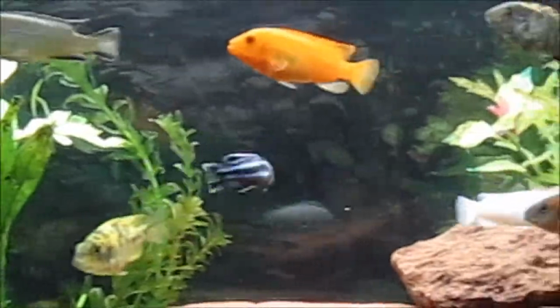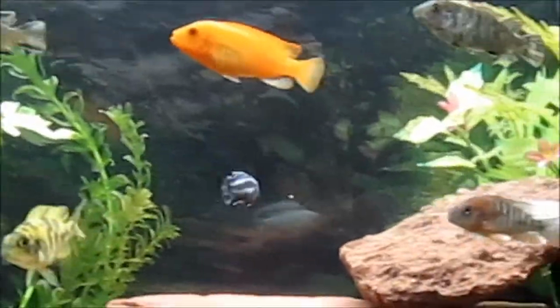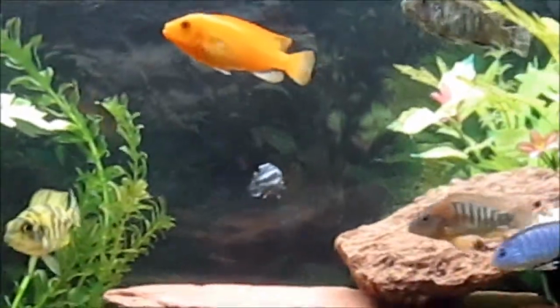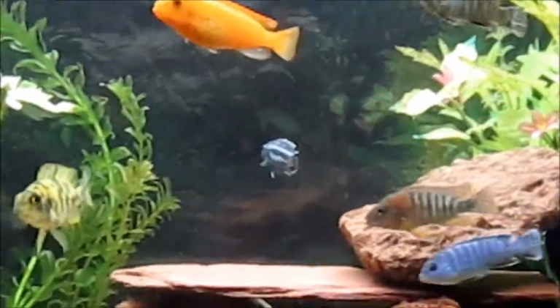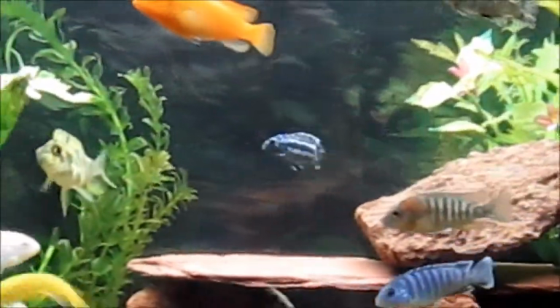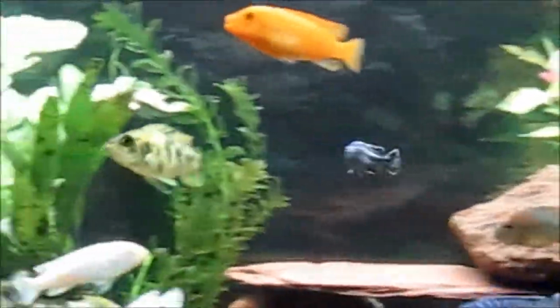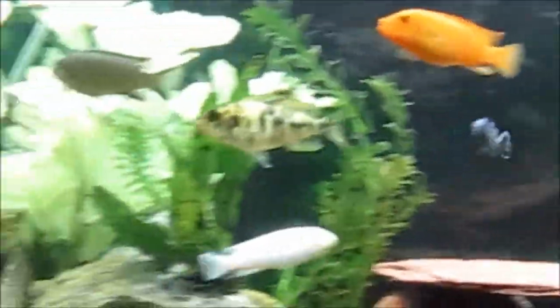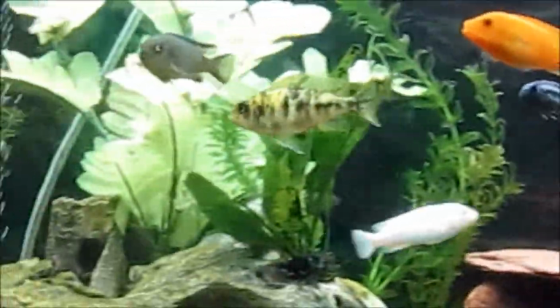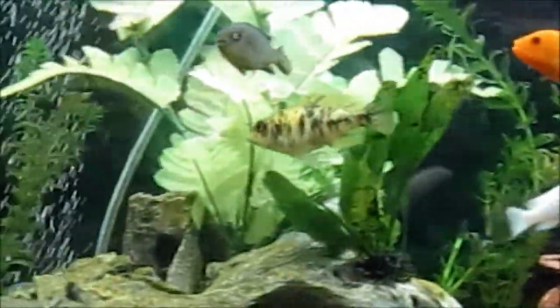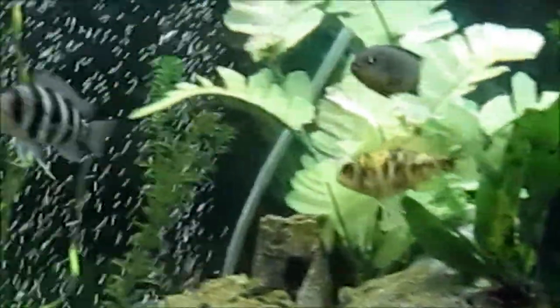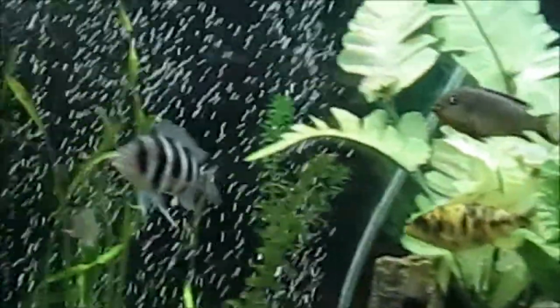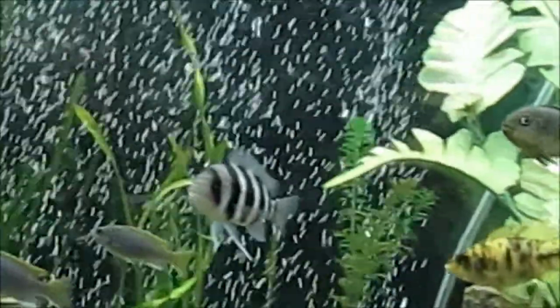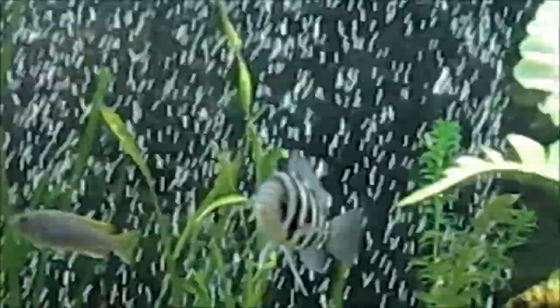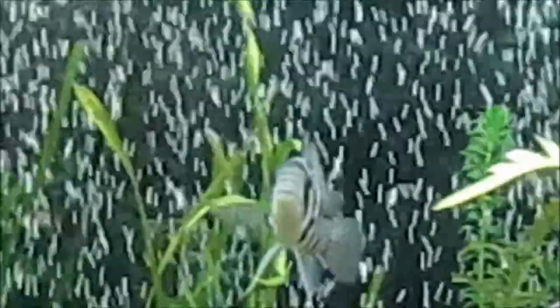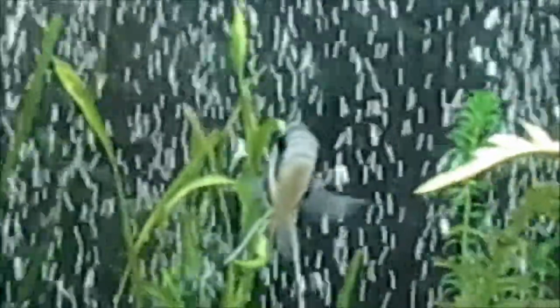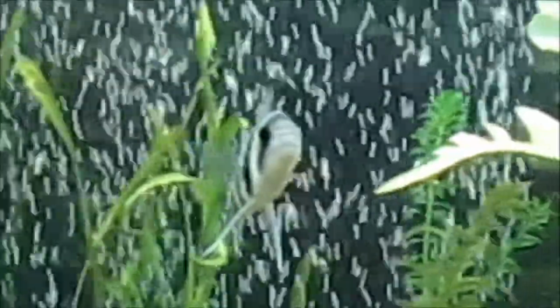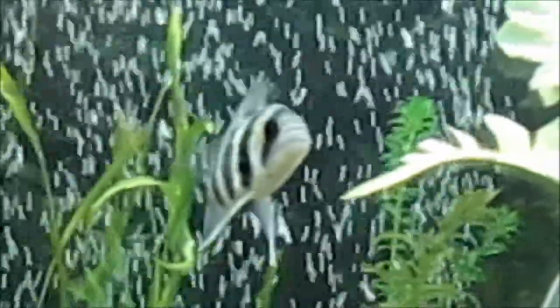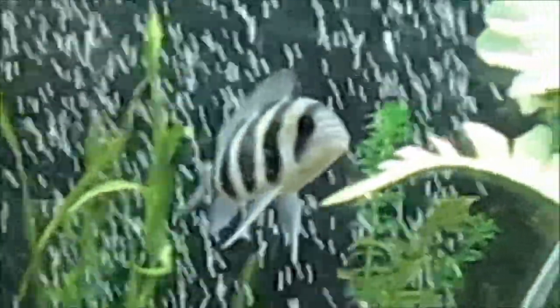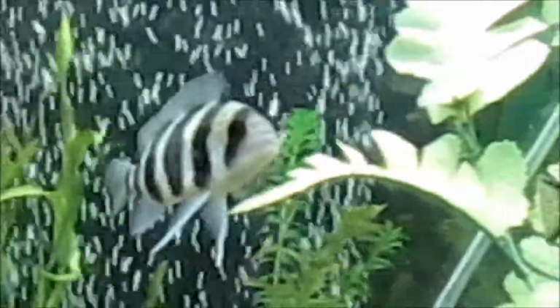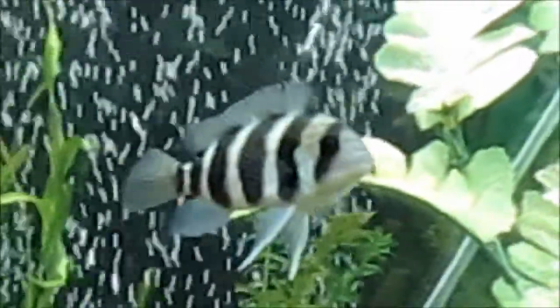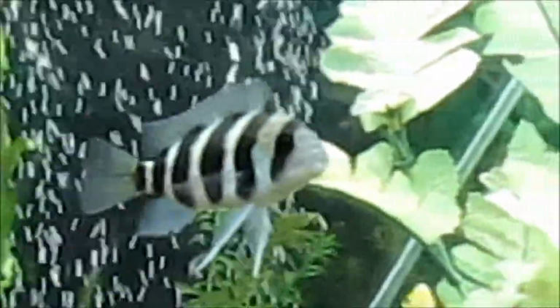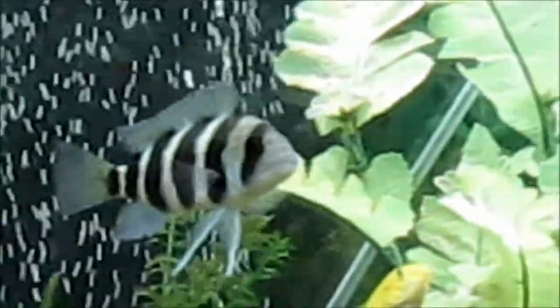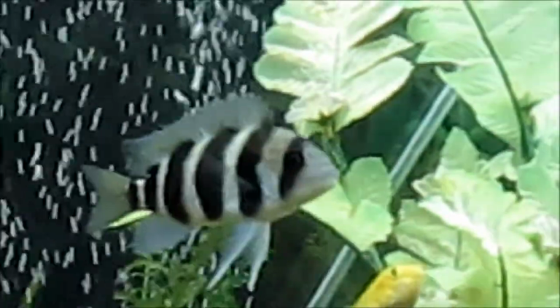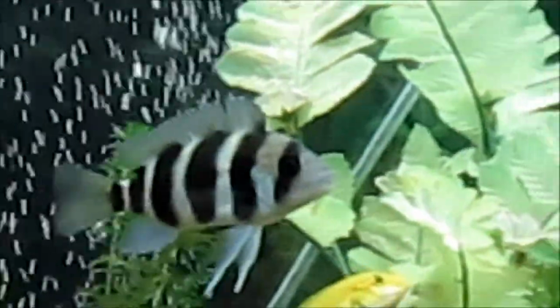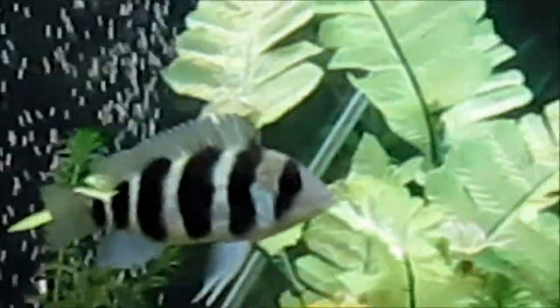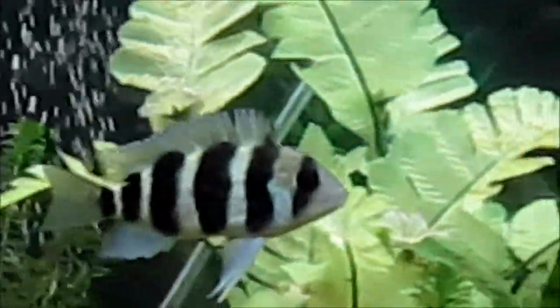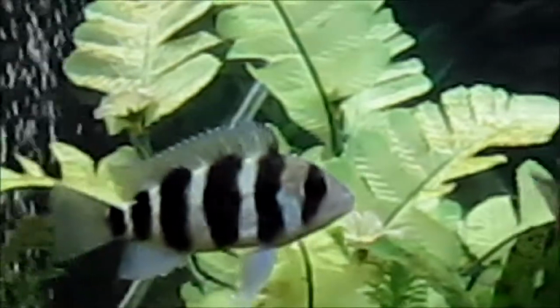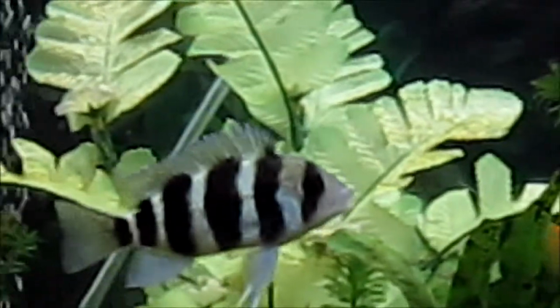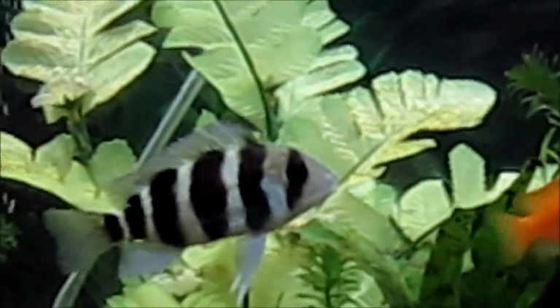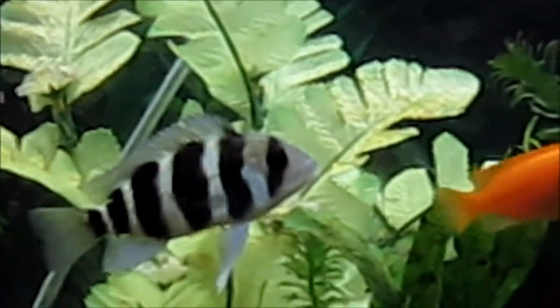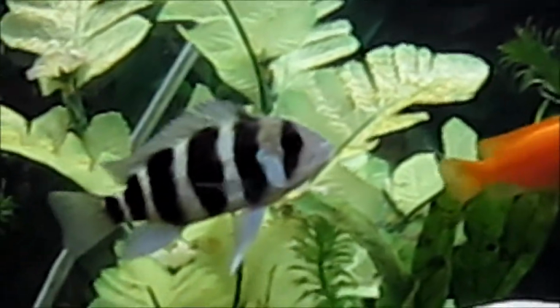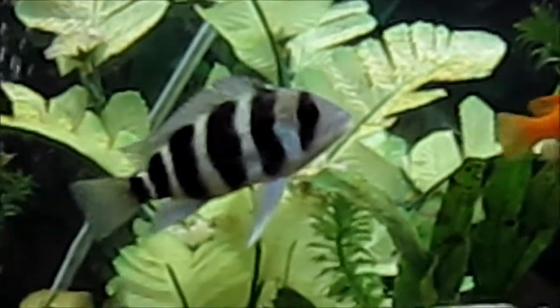My favorite is probably still this guy right there — he just looks very neat, he just kind of cruises along. Very neat fish.